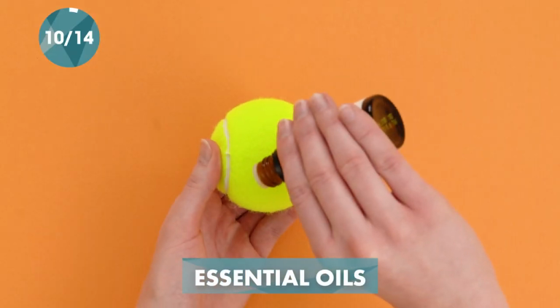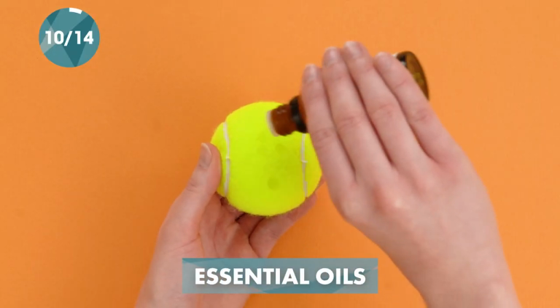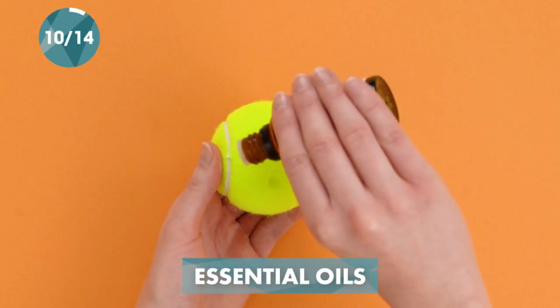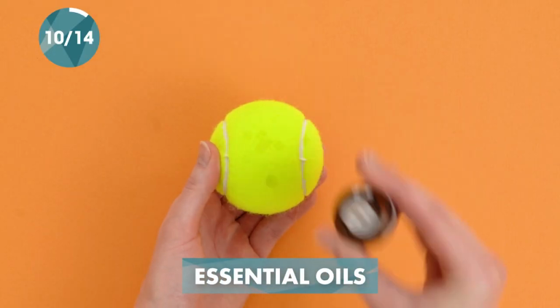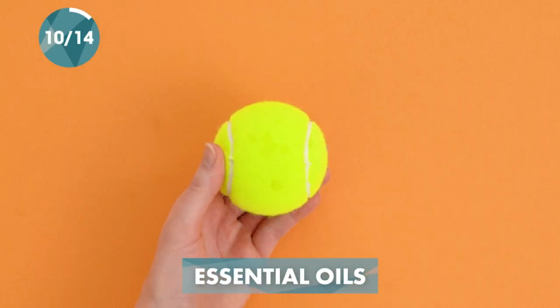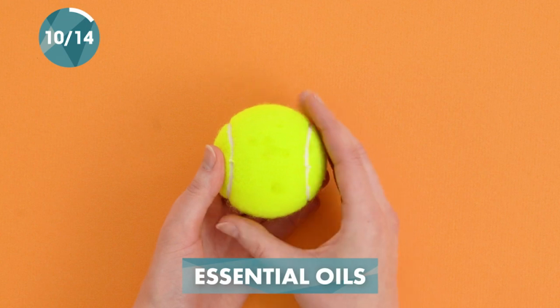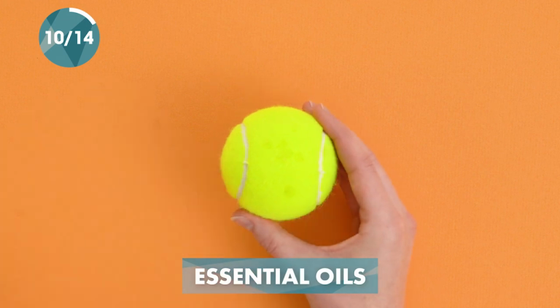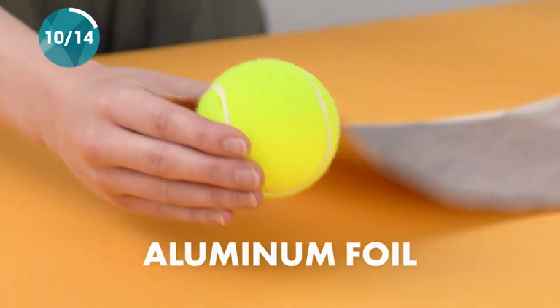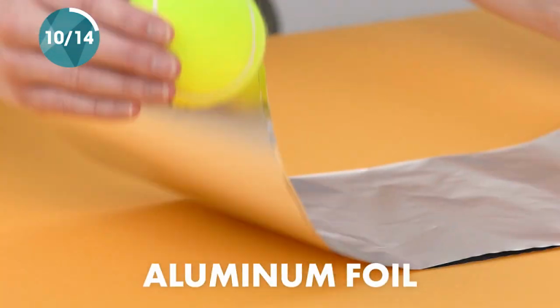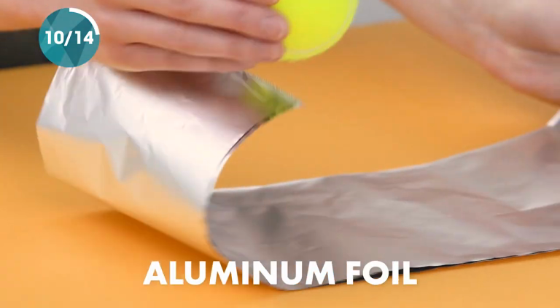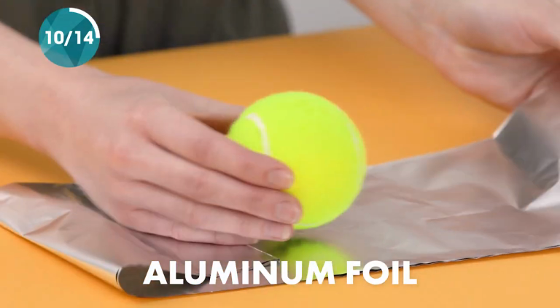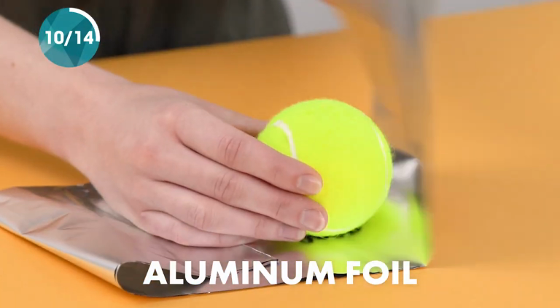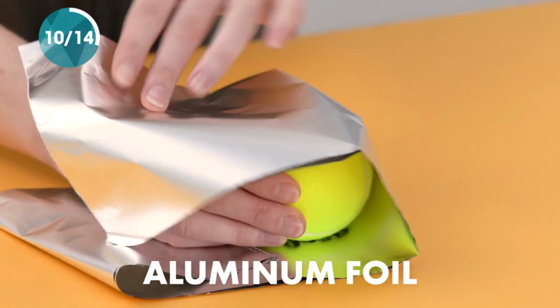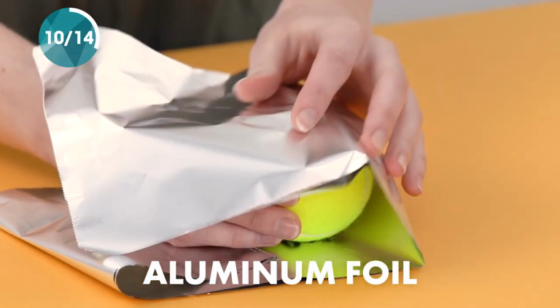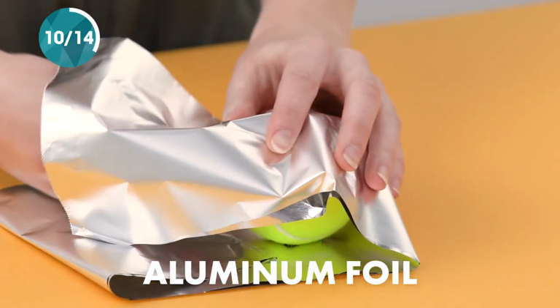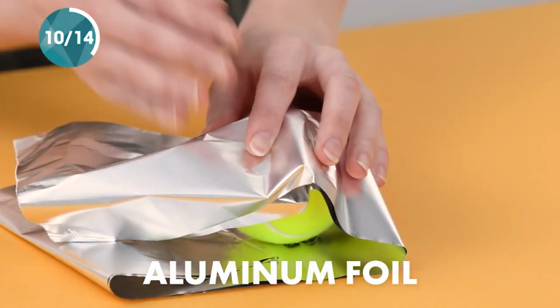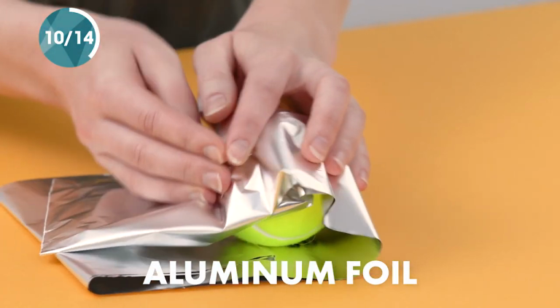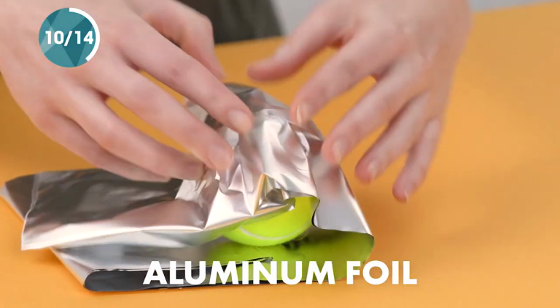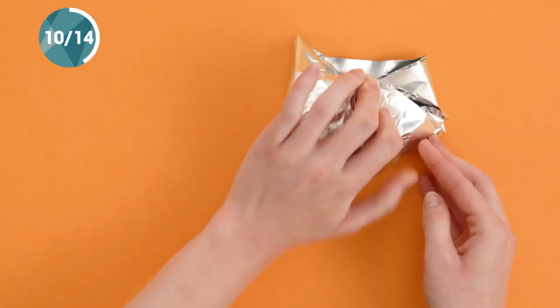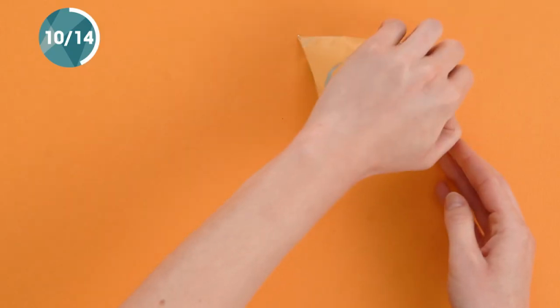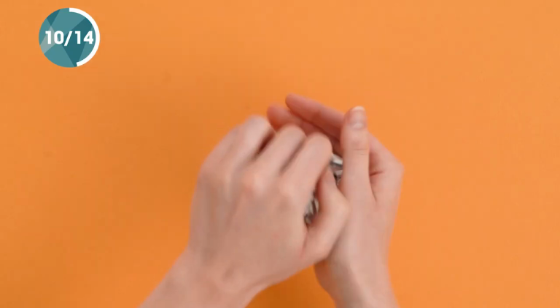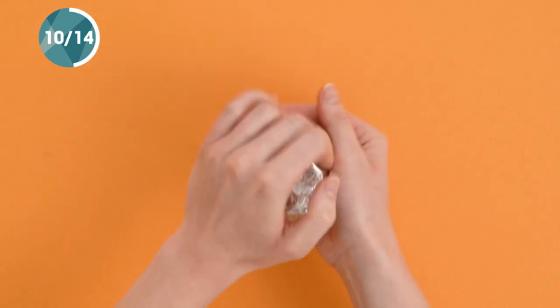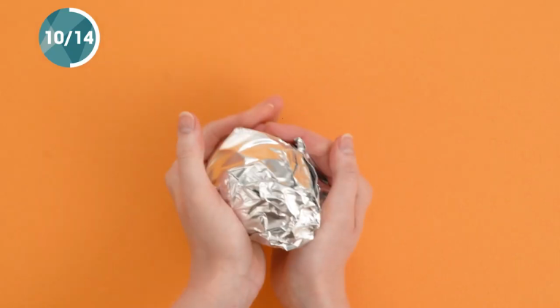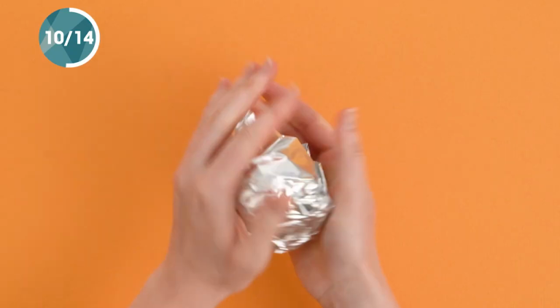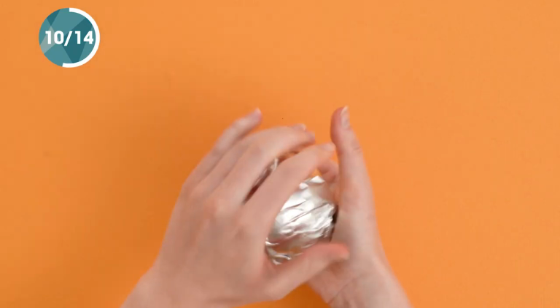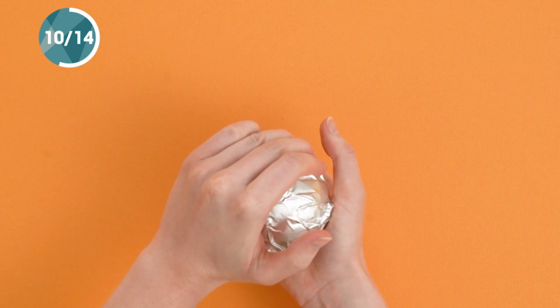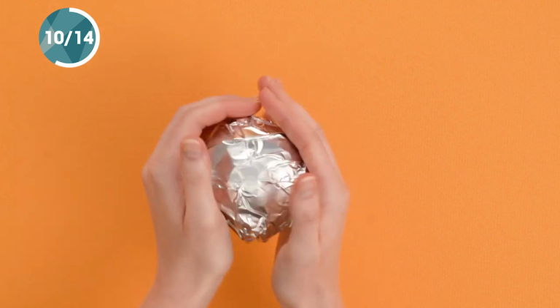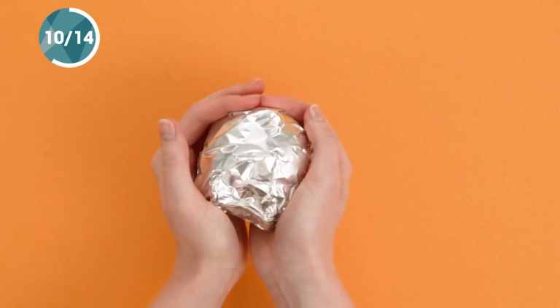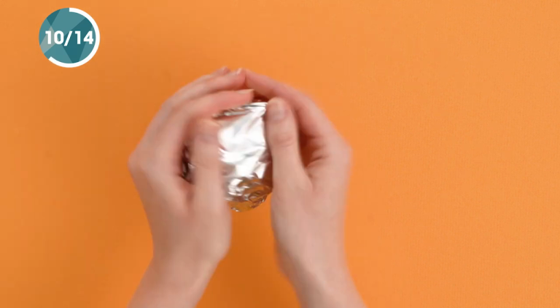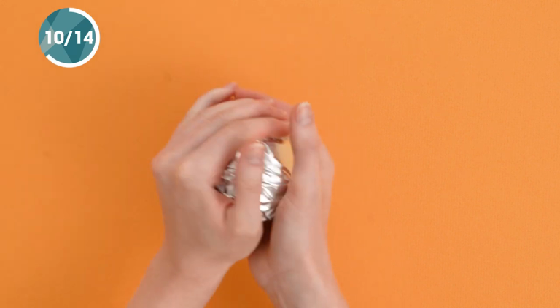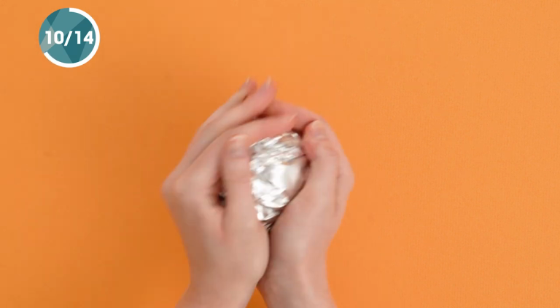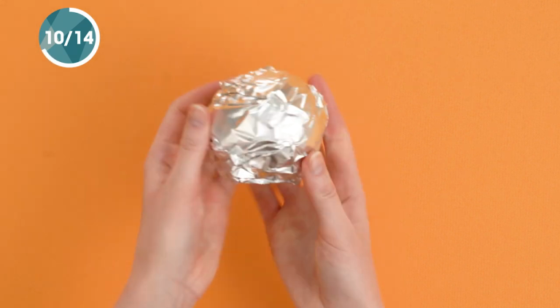Instead of using toxic dryer sheets, try adding essential oils to the tennis ball and wrapping it in aluminum foil. This will also help your comforter to keep its shape in the dryer.